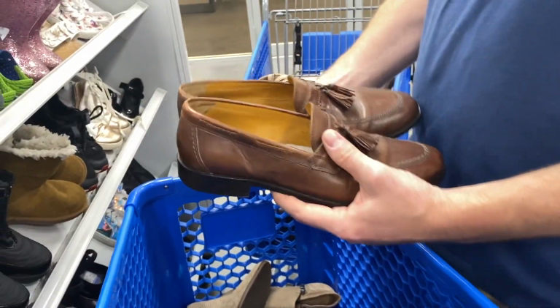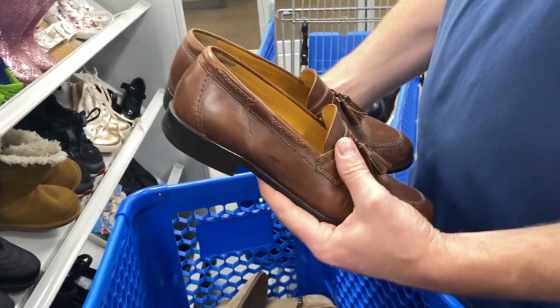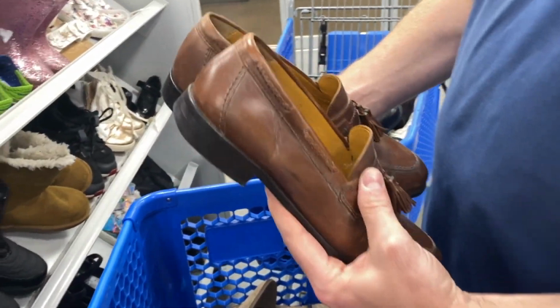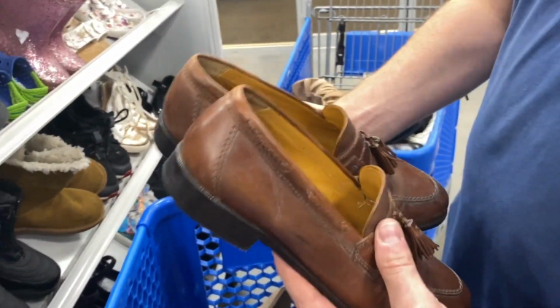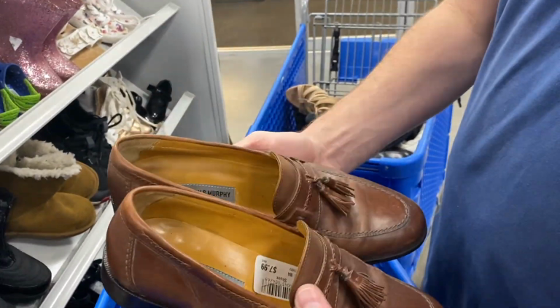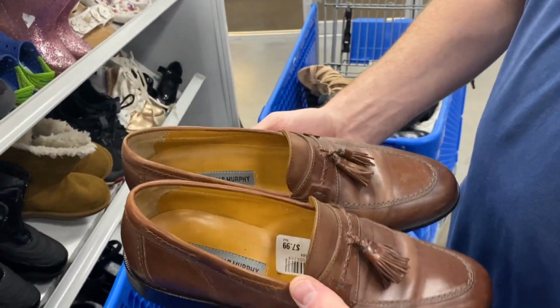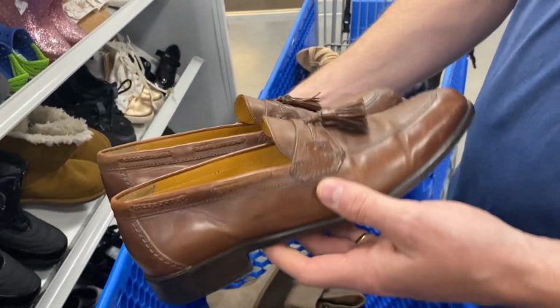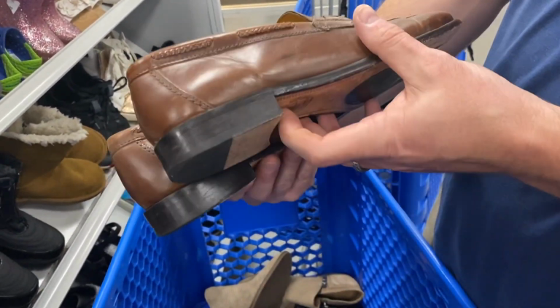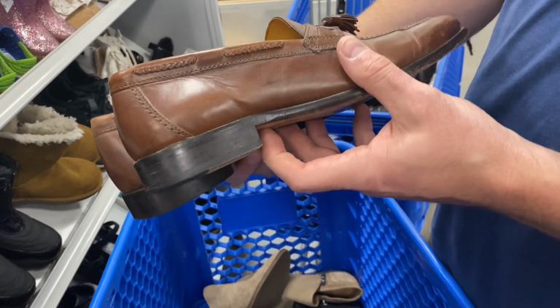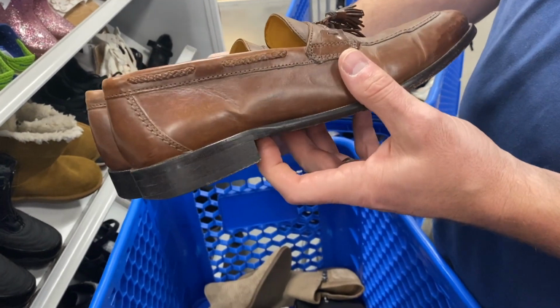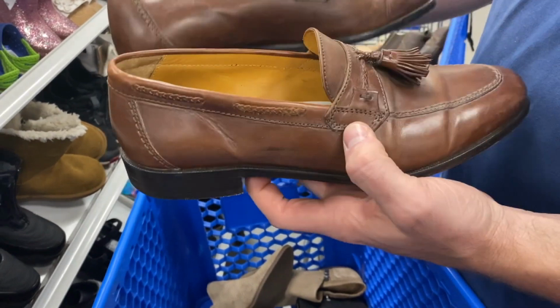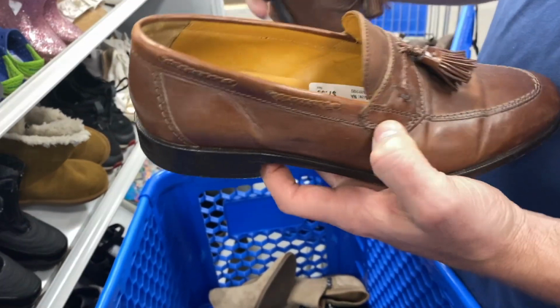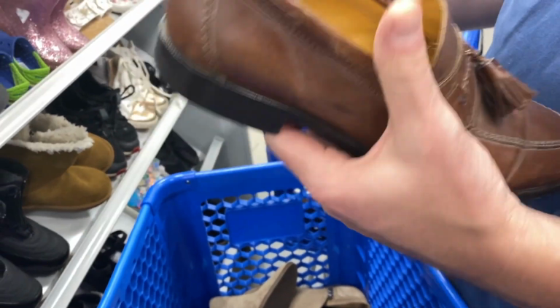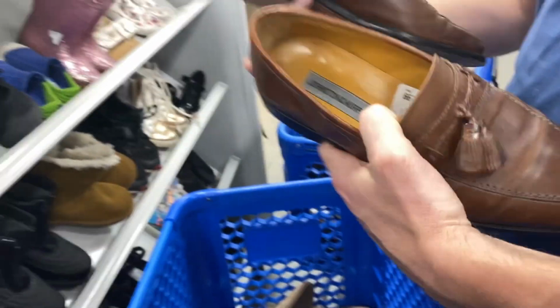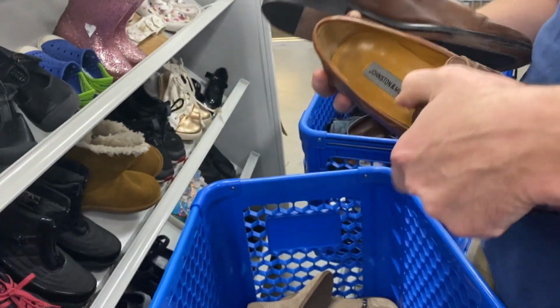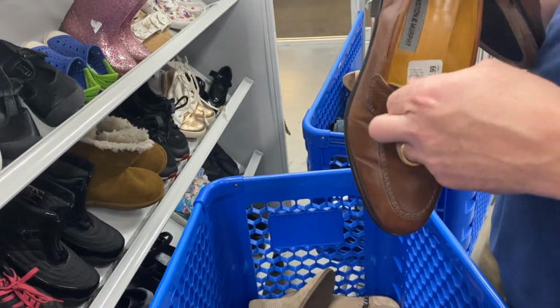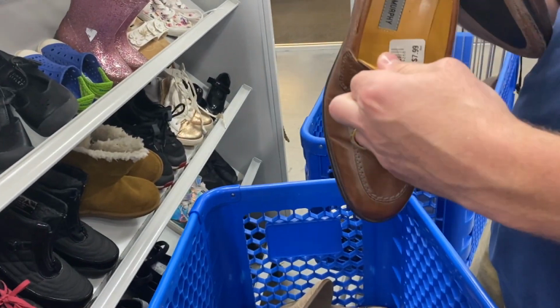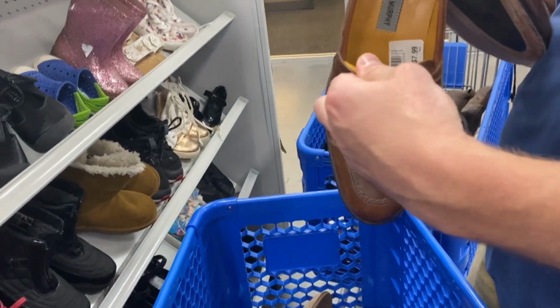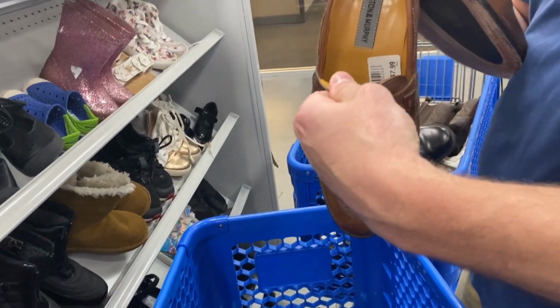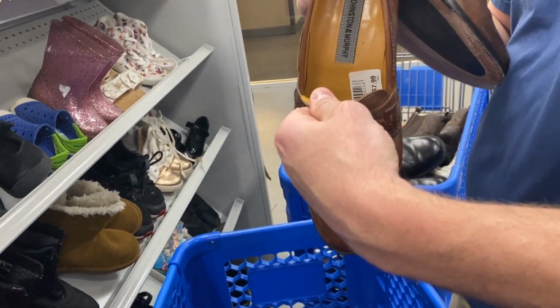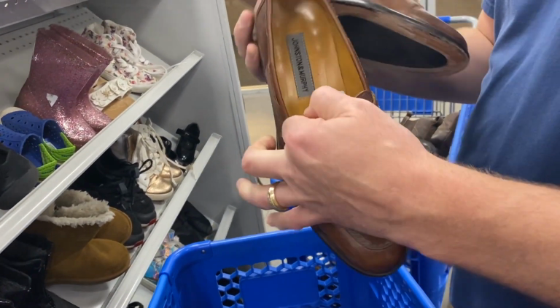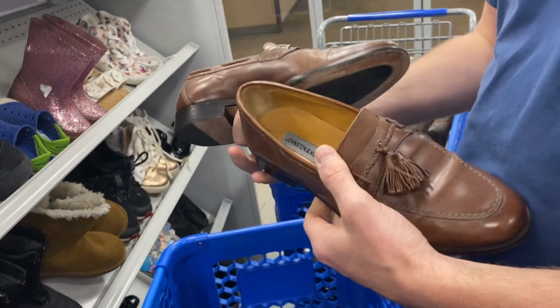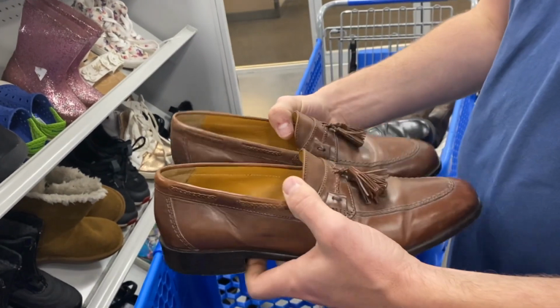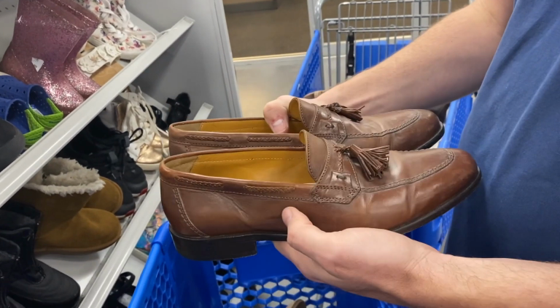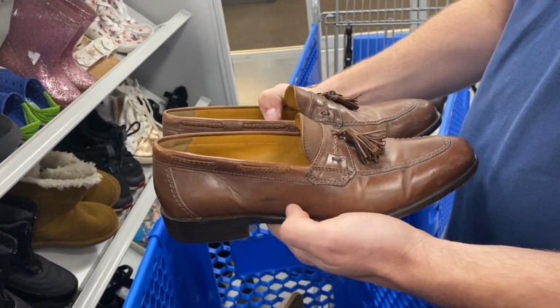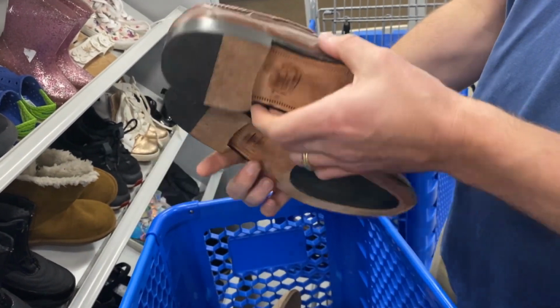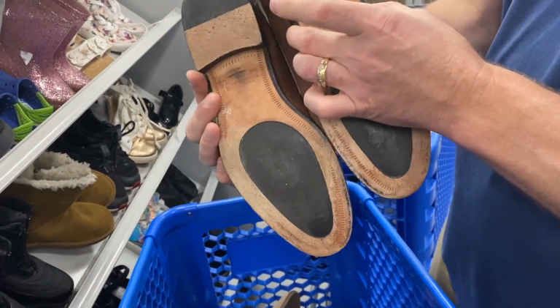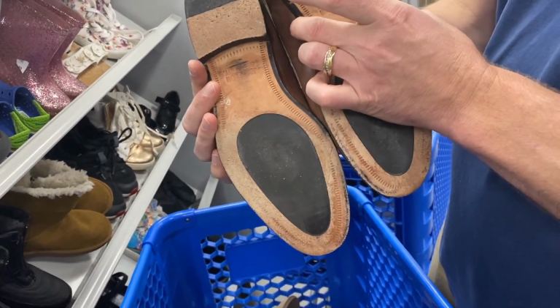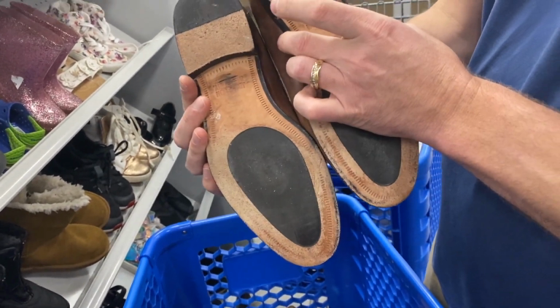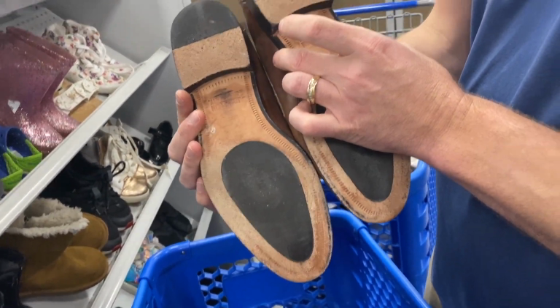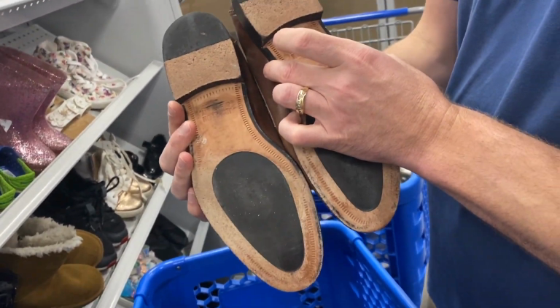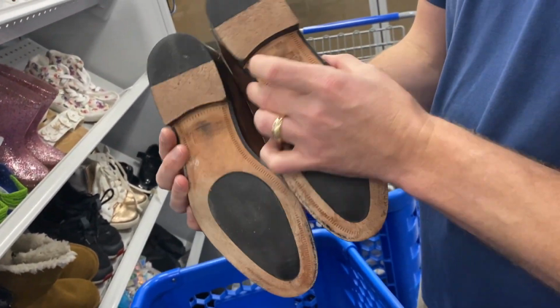Or Johnson & Murphy's at $7.99. What size? Size nine. Nice — and they're clean on the bottom too.